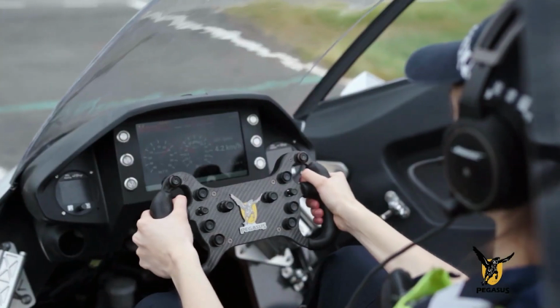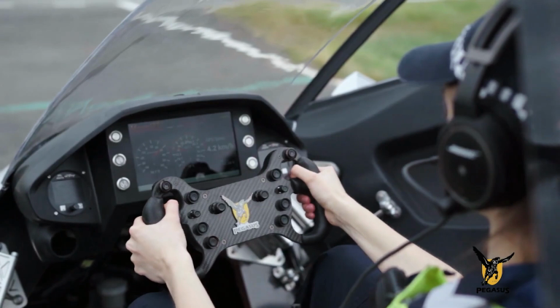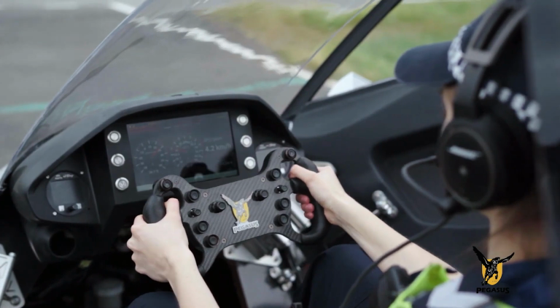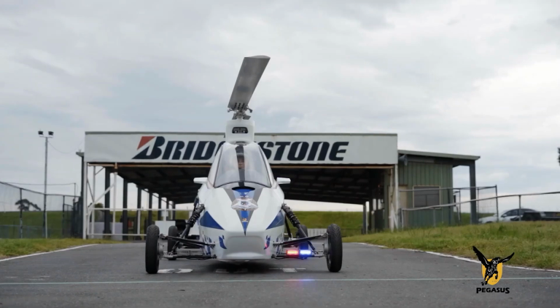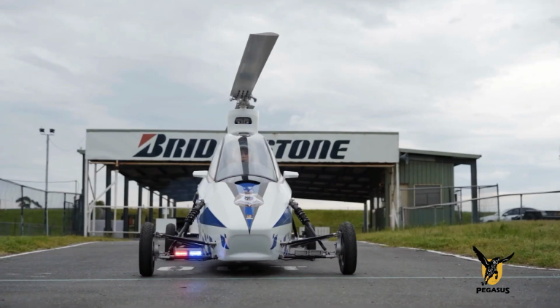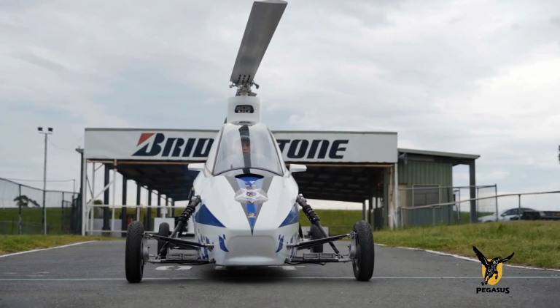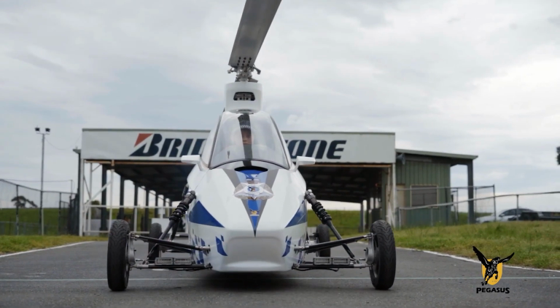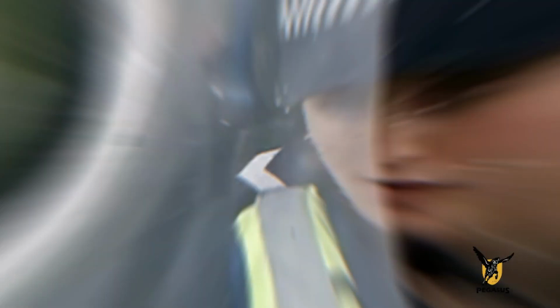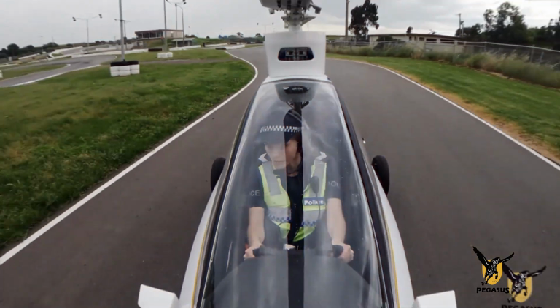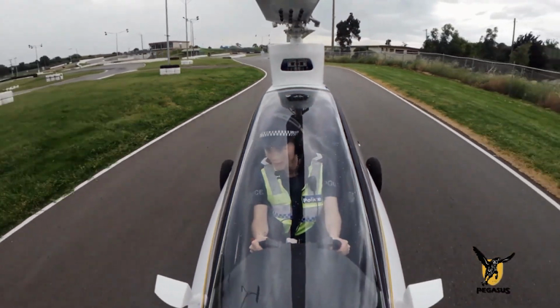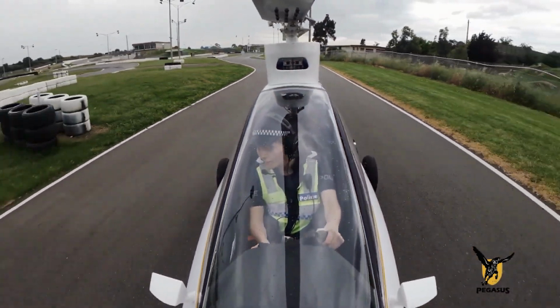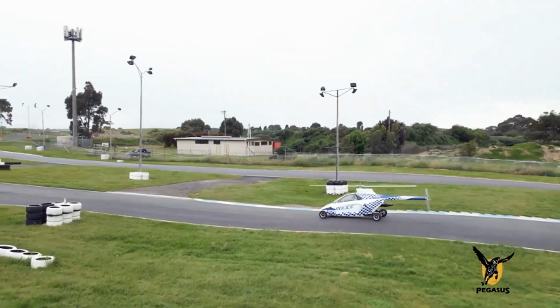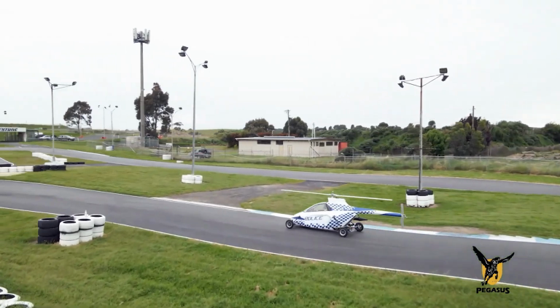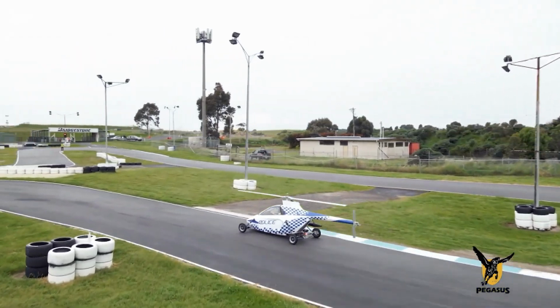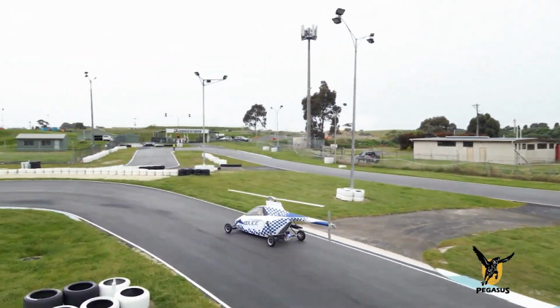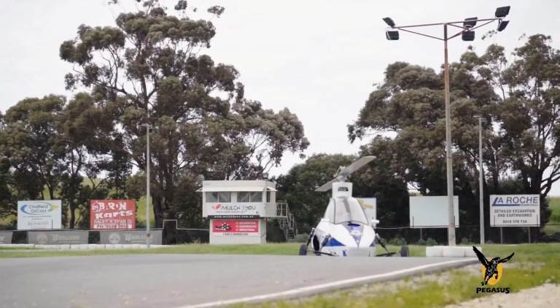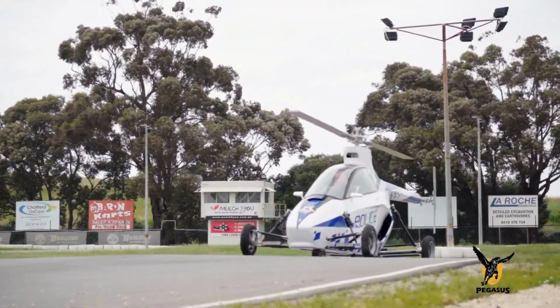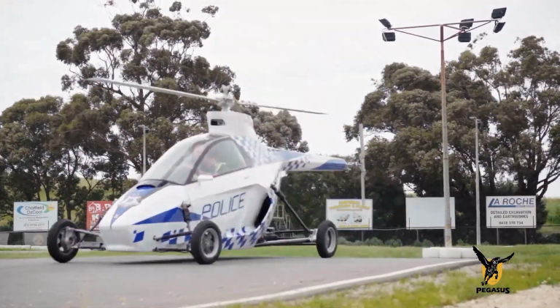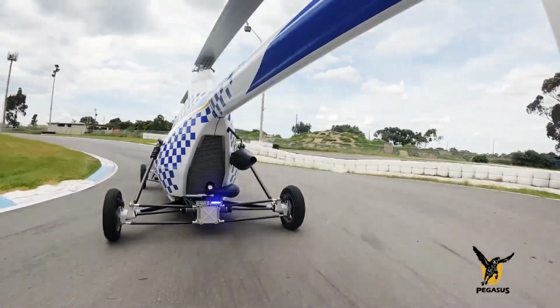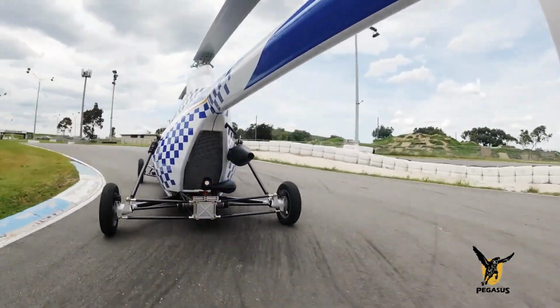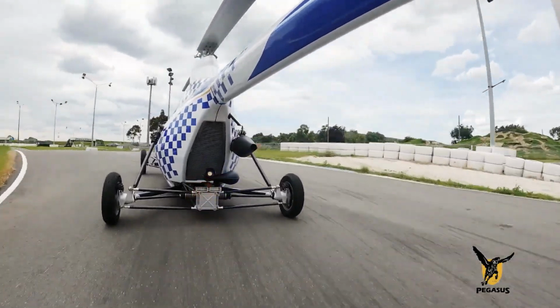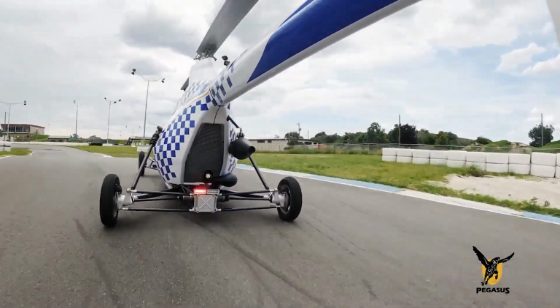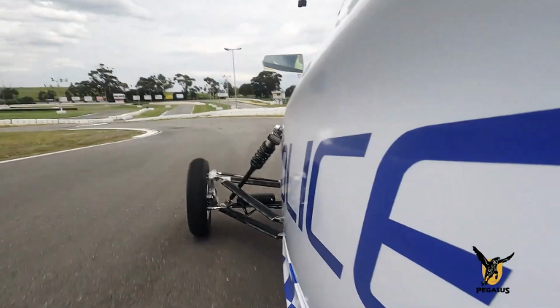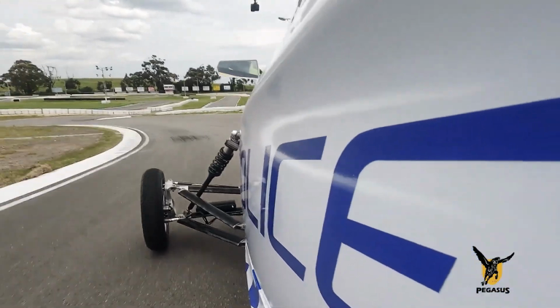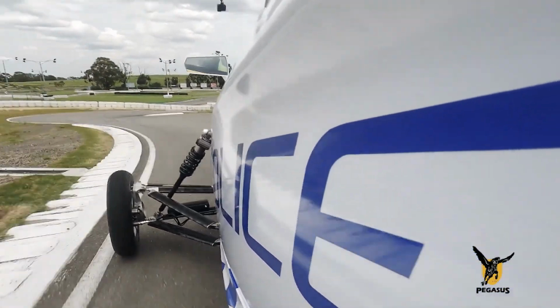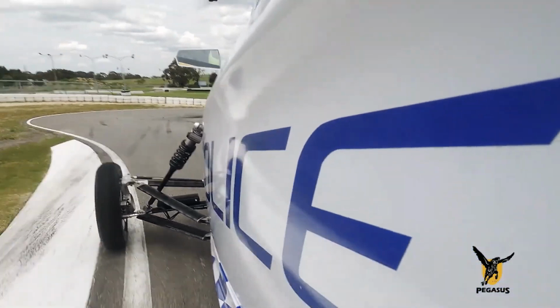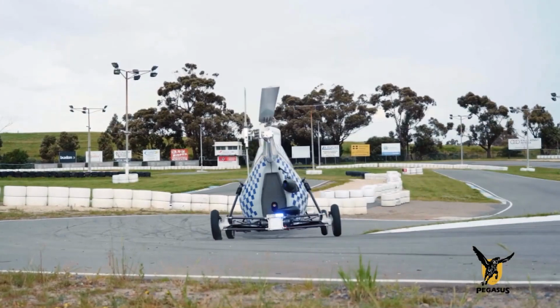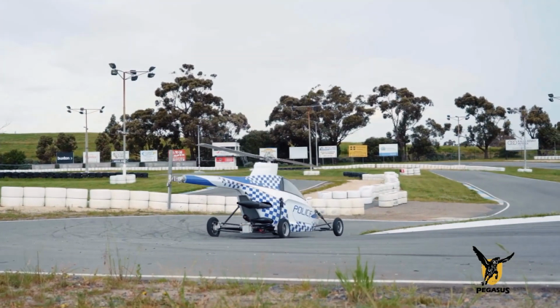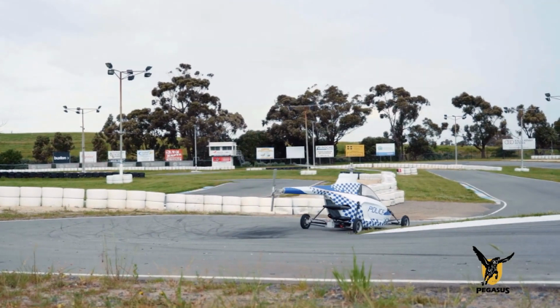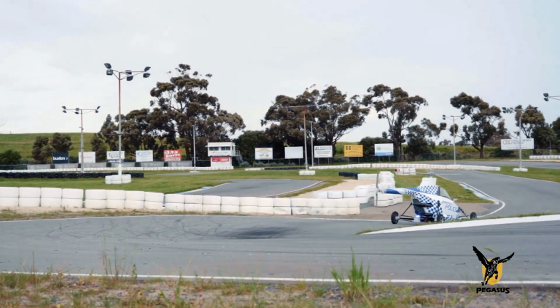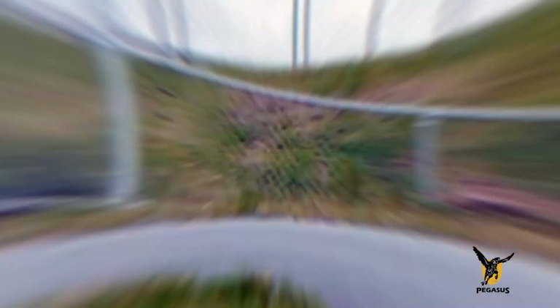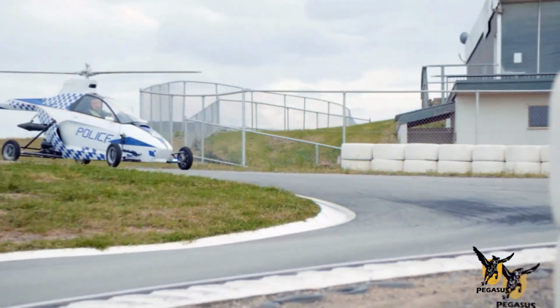Years of research and development have culminated in the Pegasus, which handles like a supercar on the road and flies effortlessly. Its semi-monocoque chassis and patented technologies allow users to take off and land anywhere. In case of an emergency, the vehicle can autorotate glide to safety.